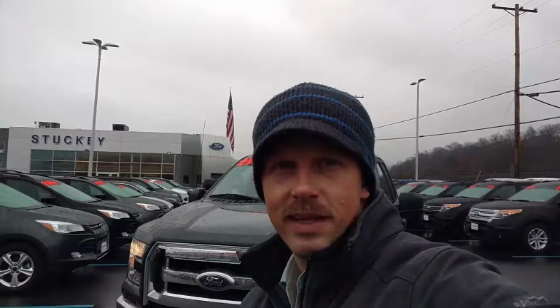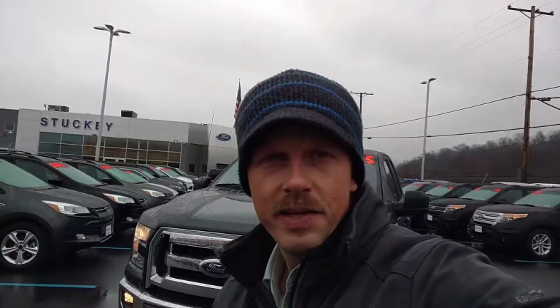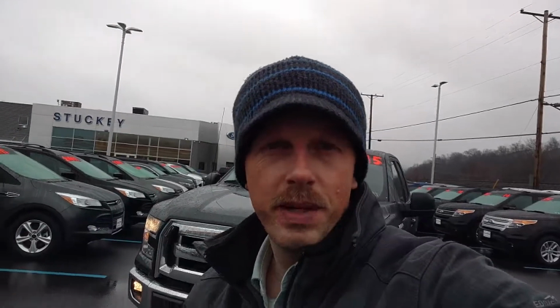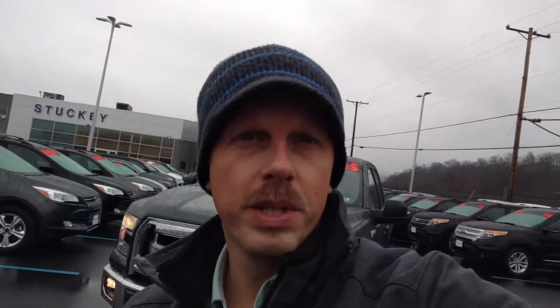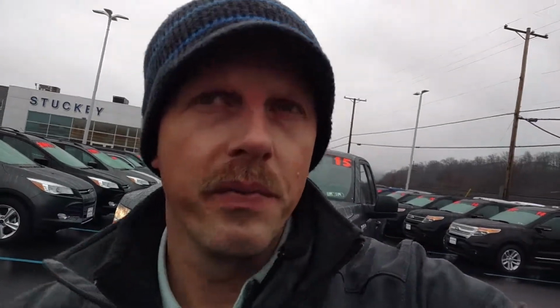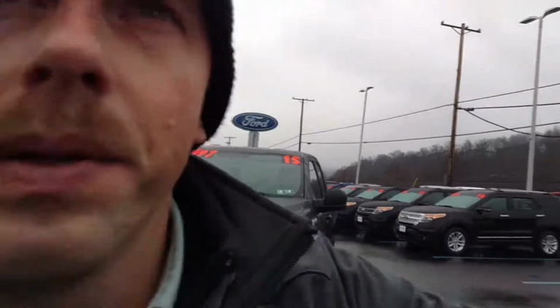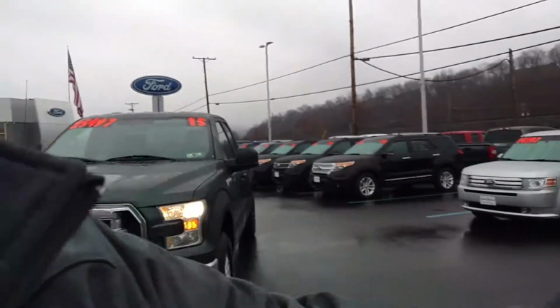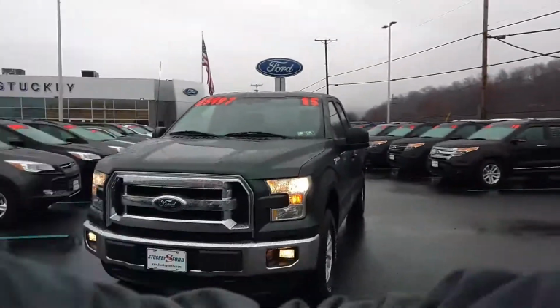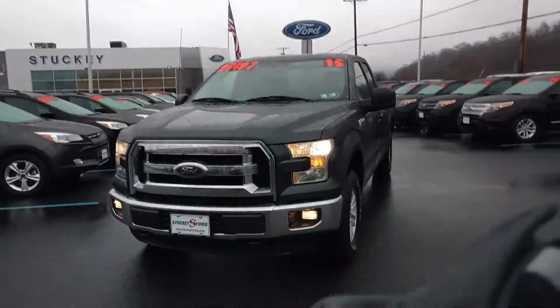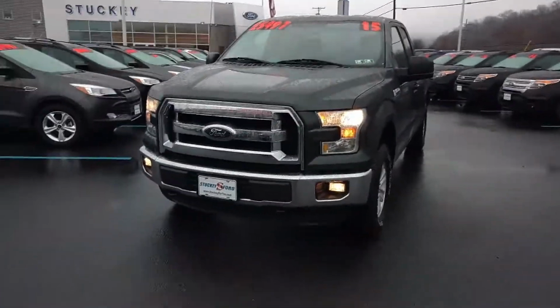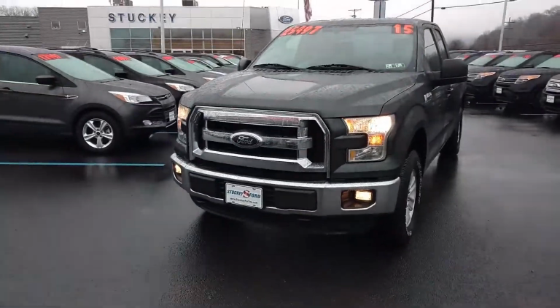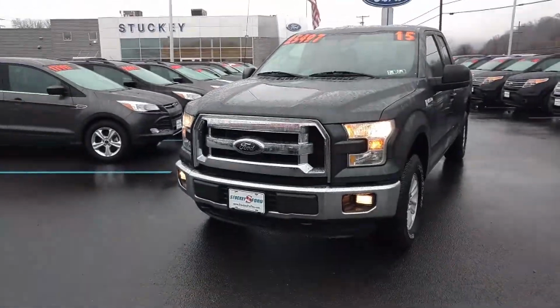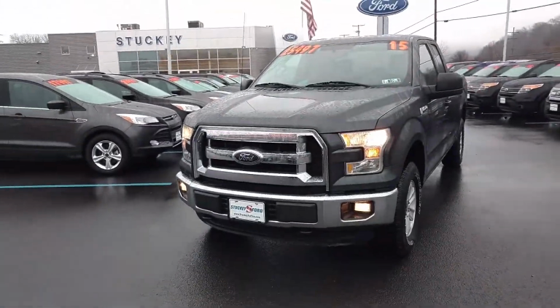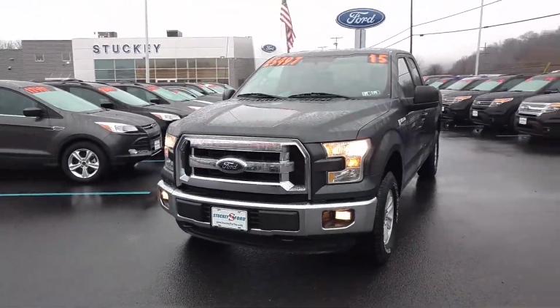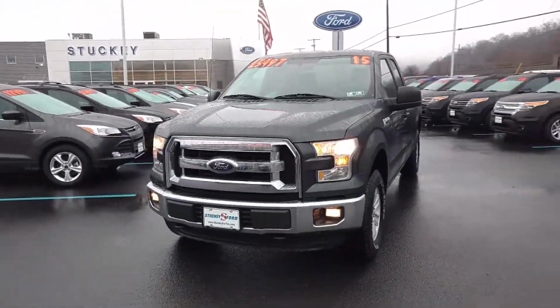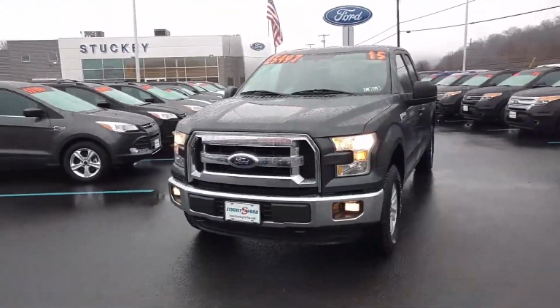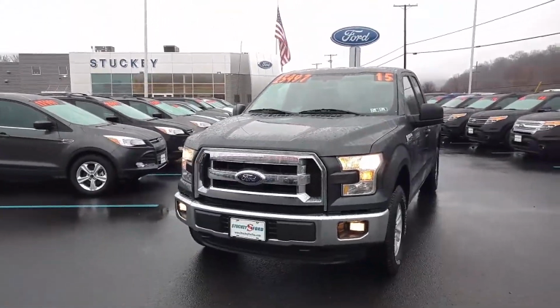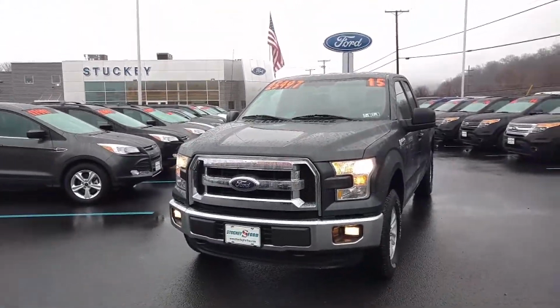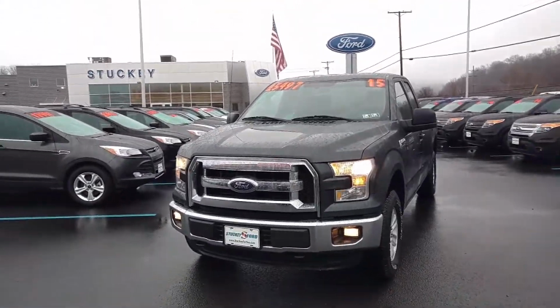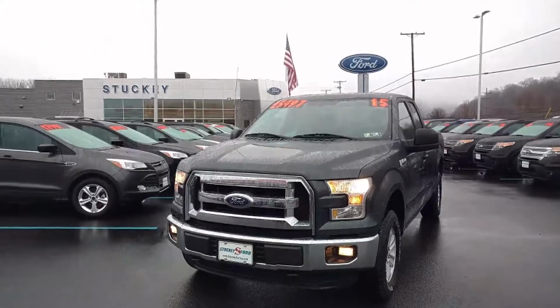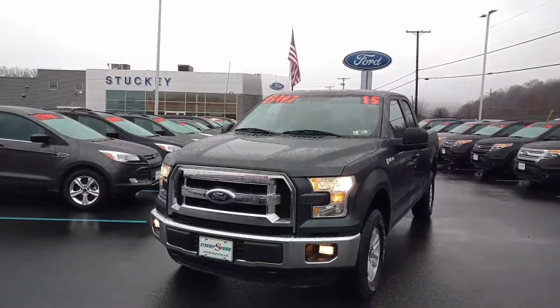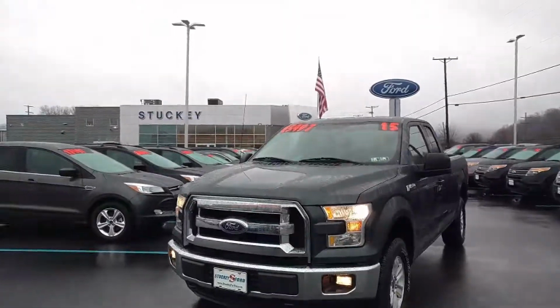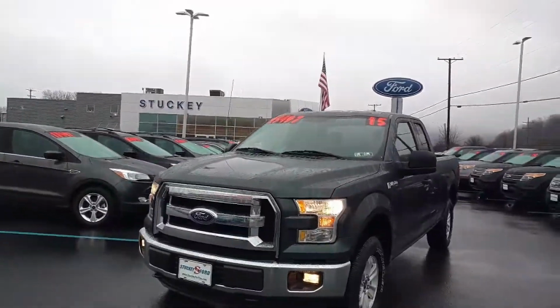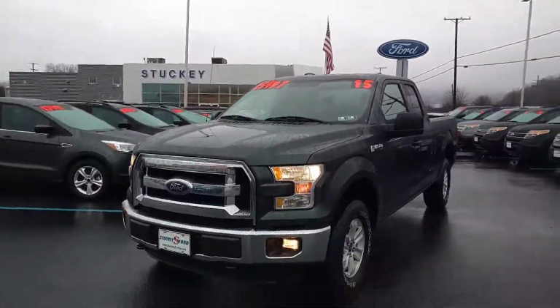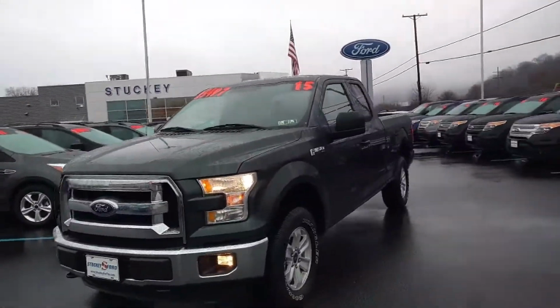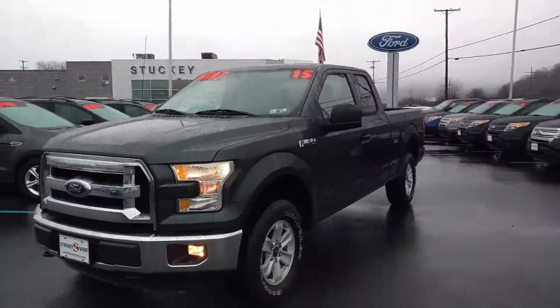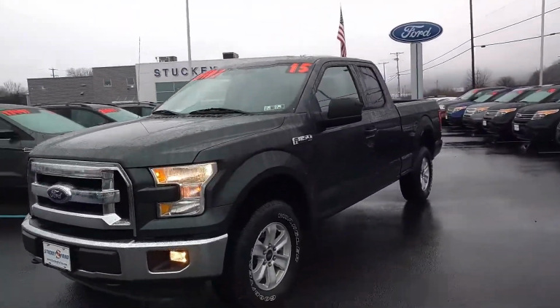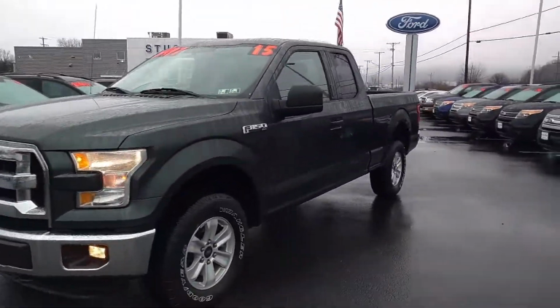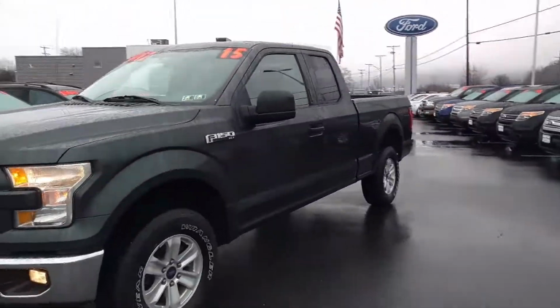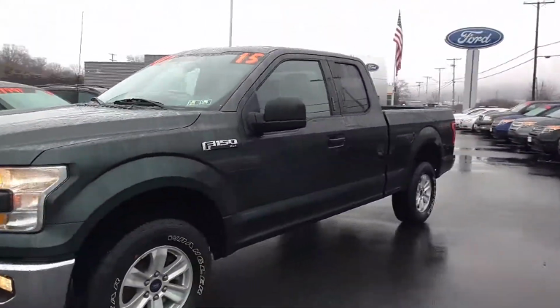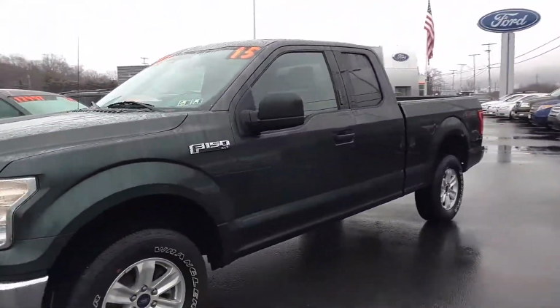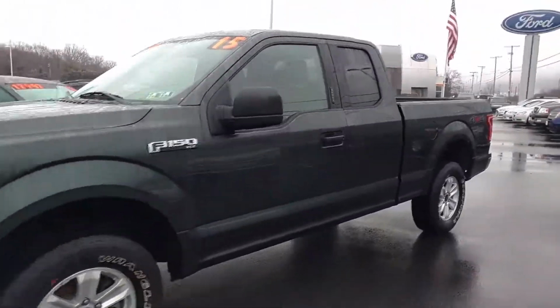Hi, this is Ben from Stucky Ford. It's a 2015 F-150 you inquired about. It's a super cab, XLC.